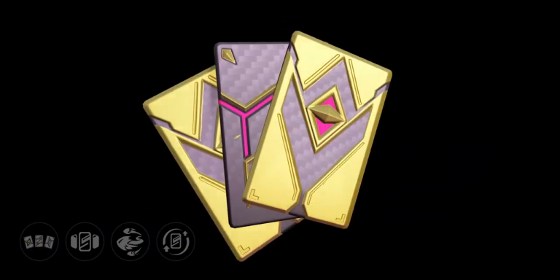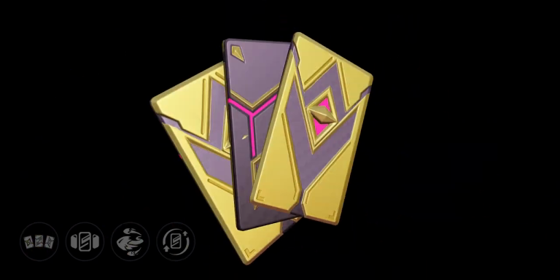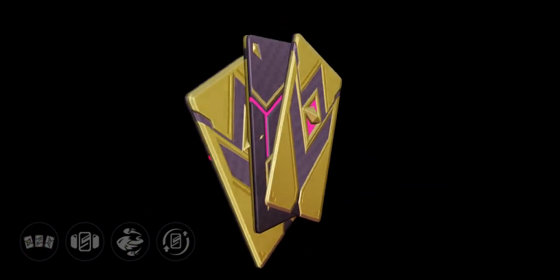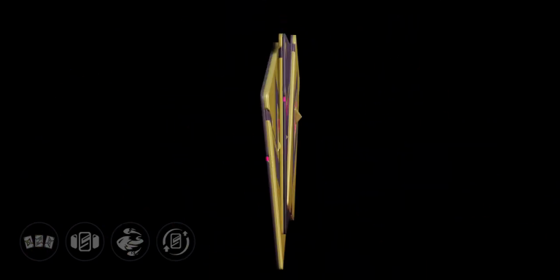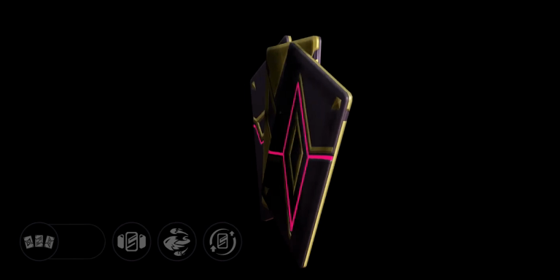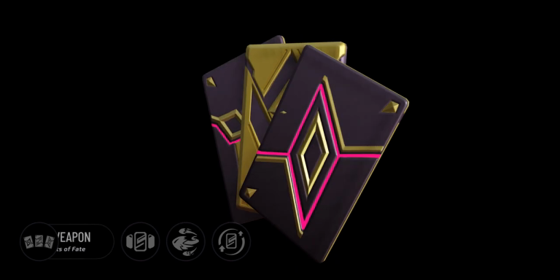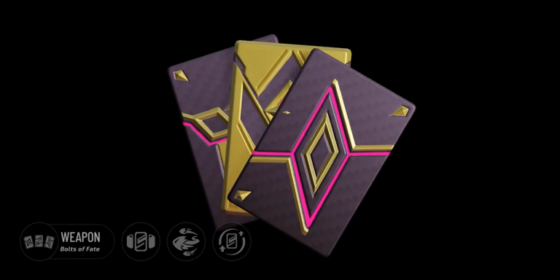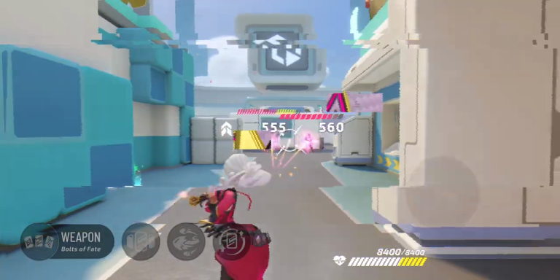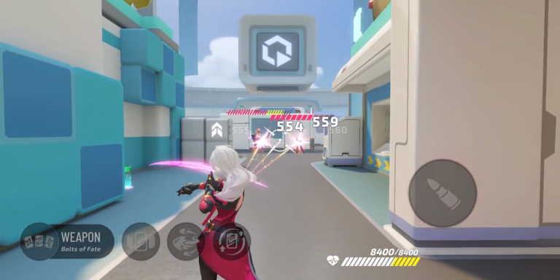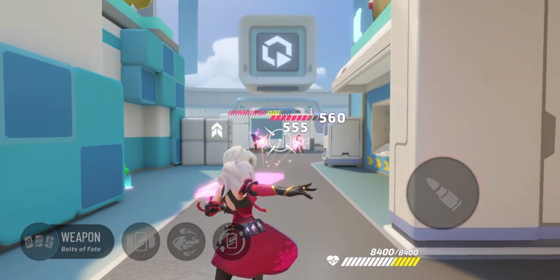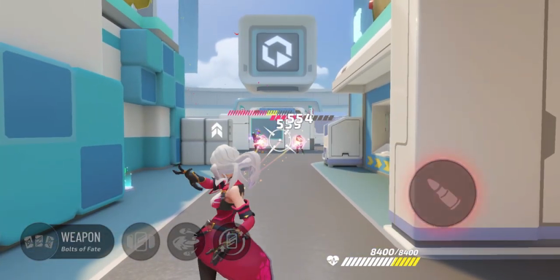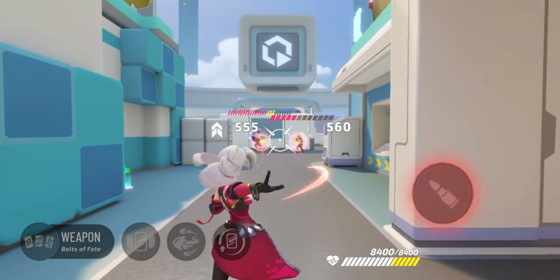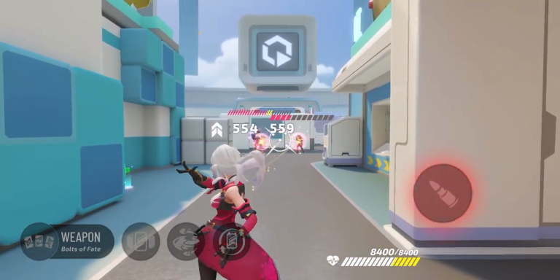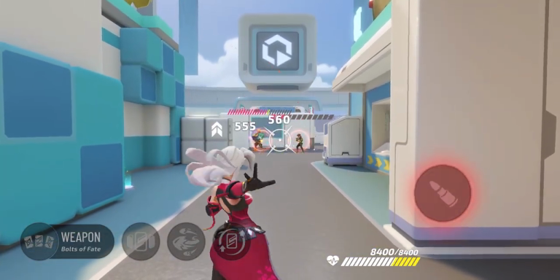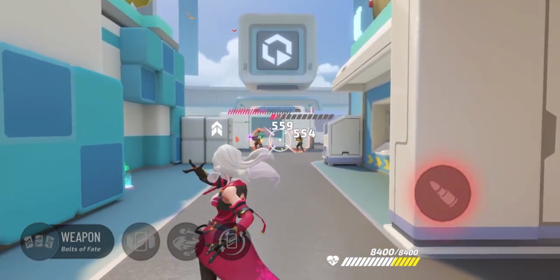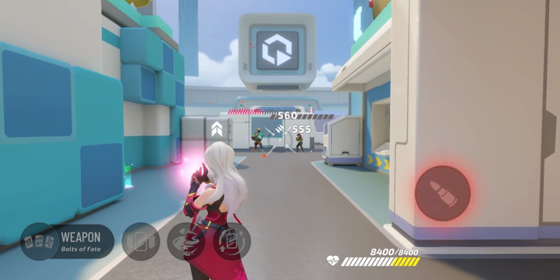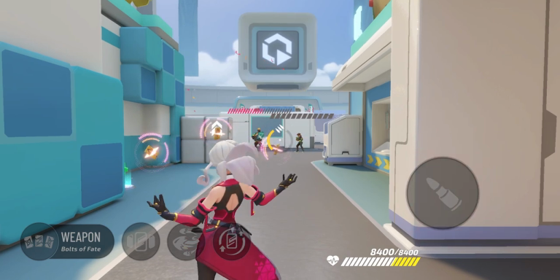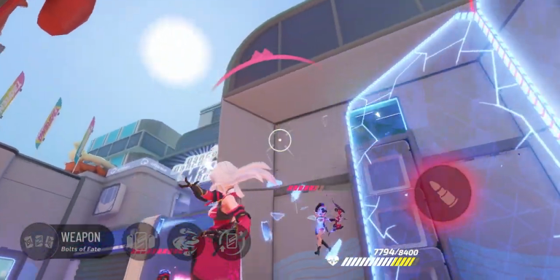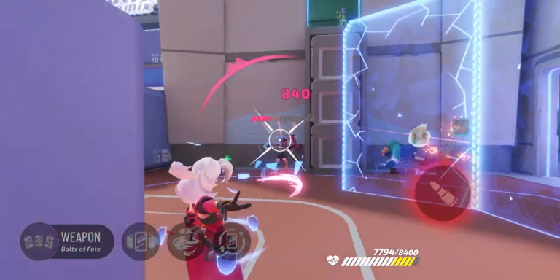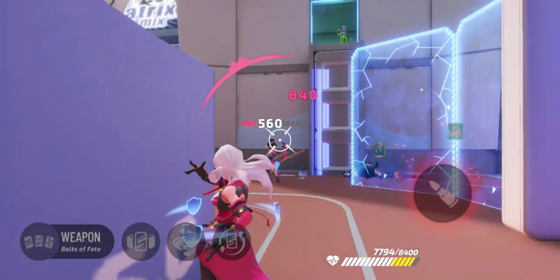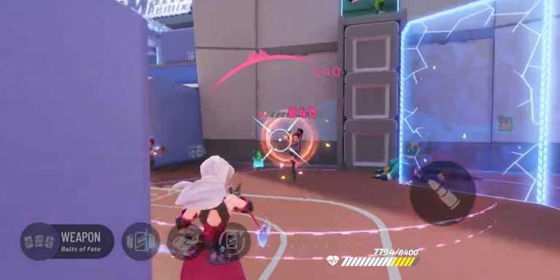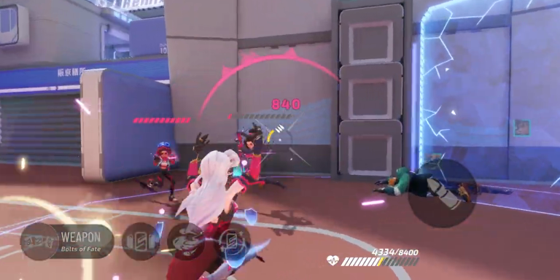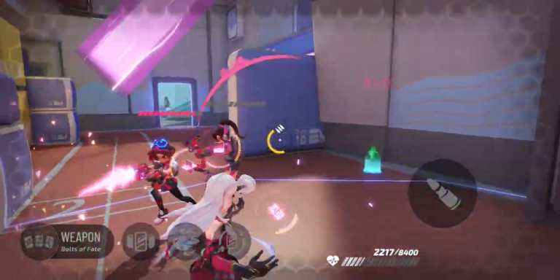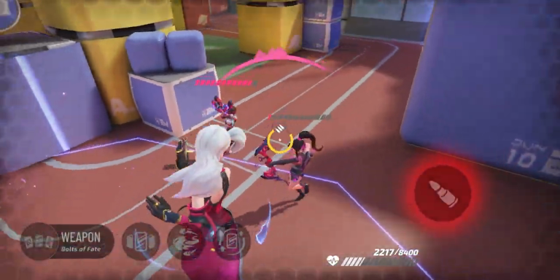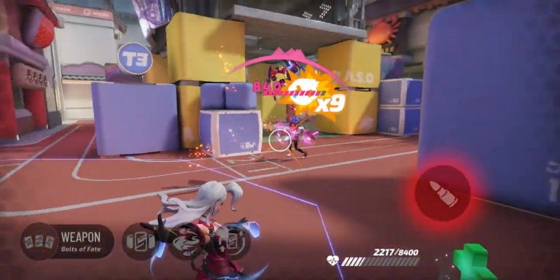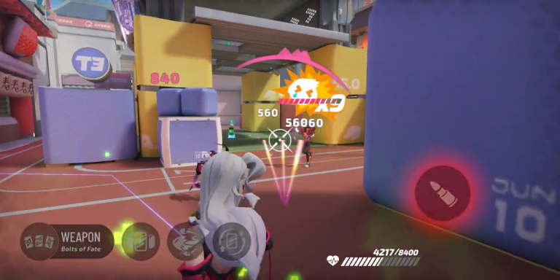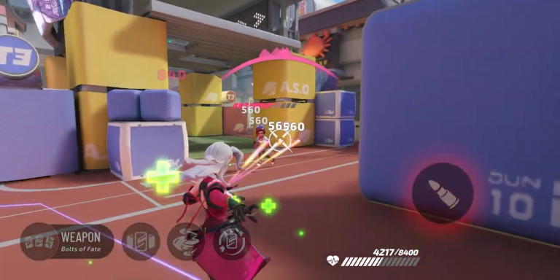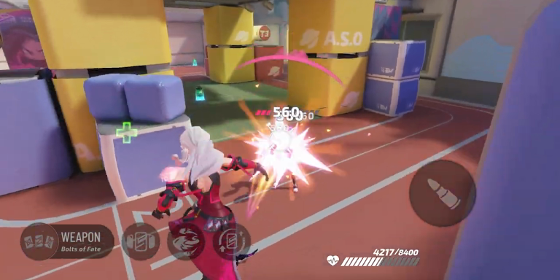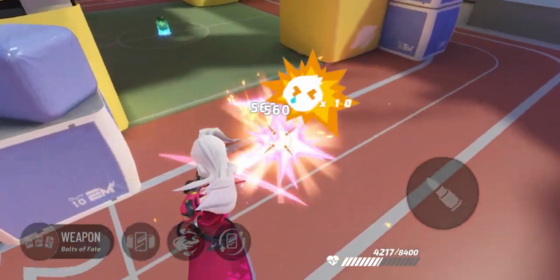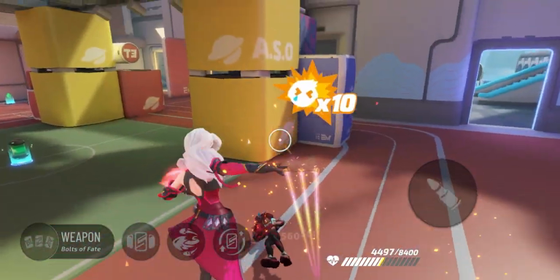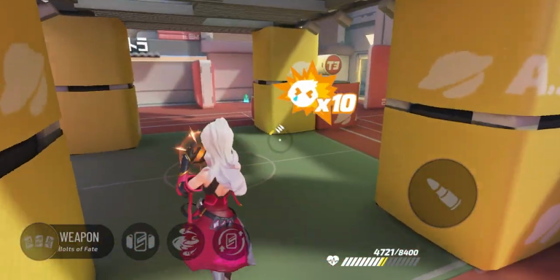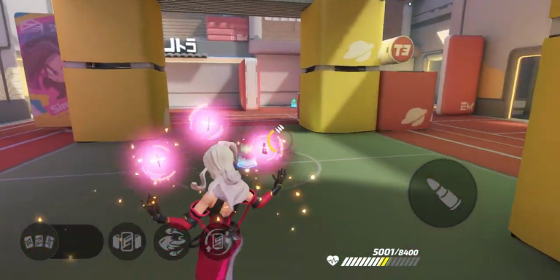Her primary weapon is Bolts of Fate, firing three straight bolts of attack in a fan shape. If Ruby gets close enough to an opponent and hits with all three bolts, that damage would be massive.